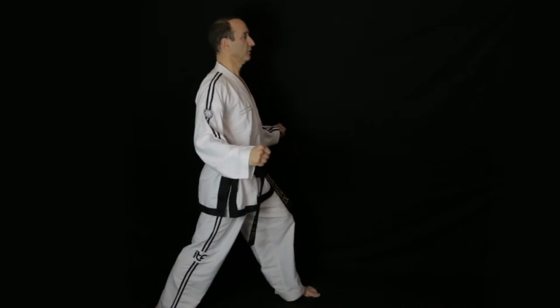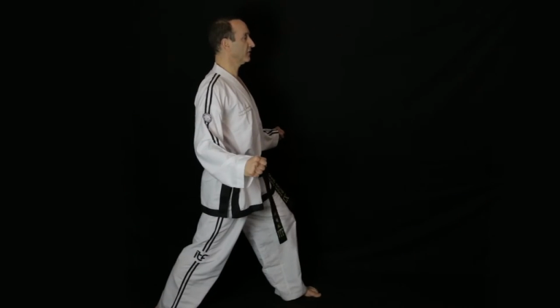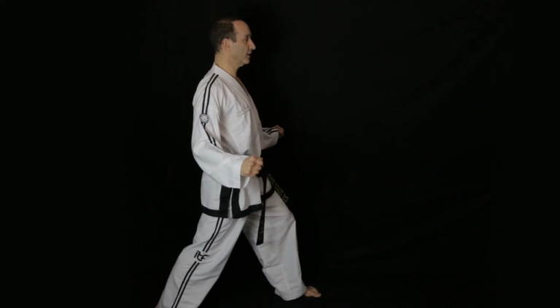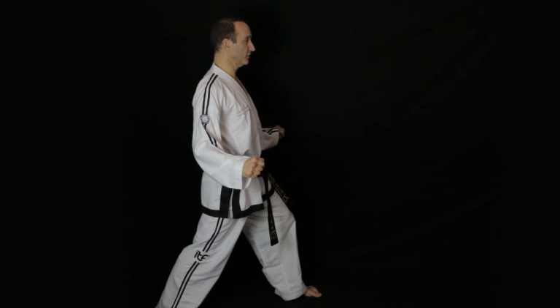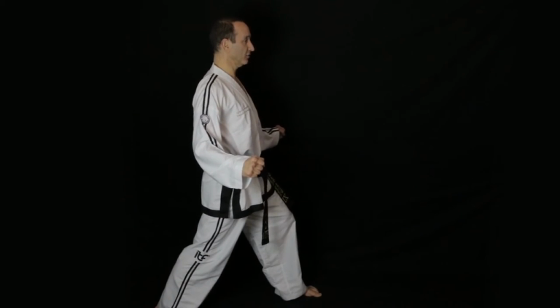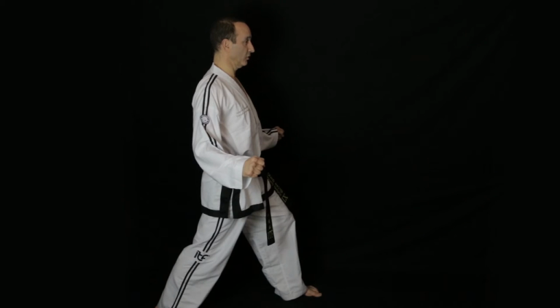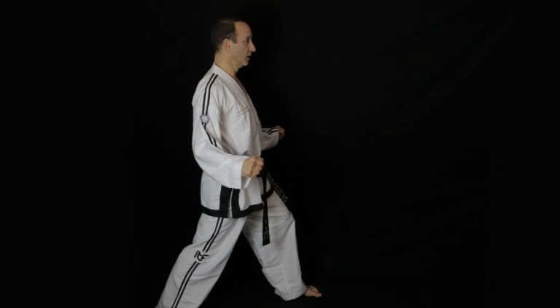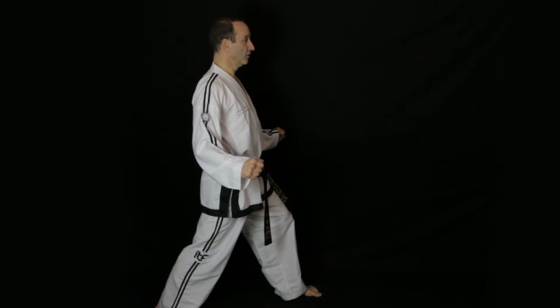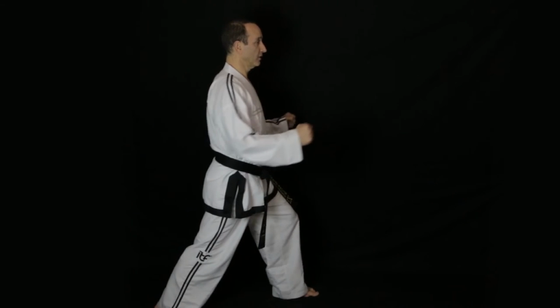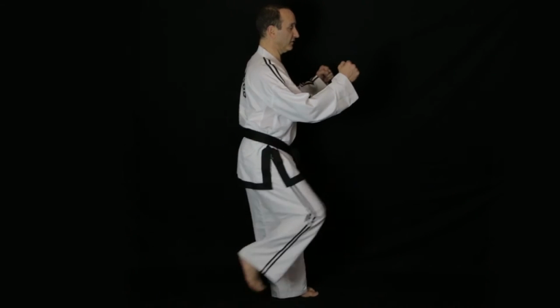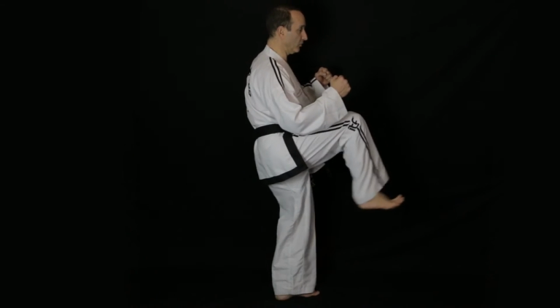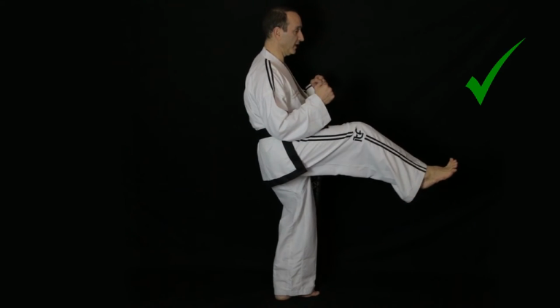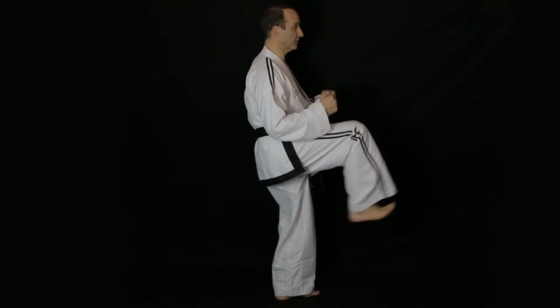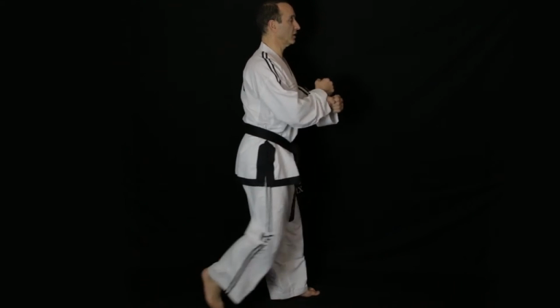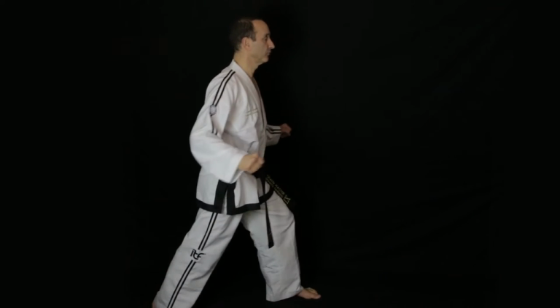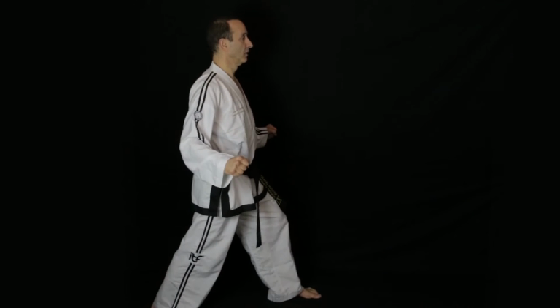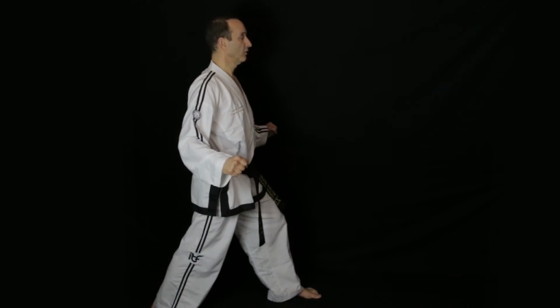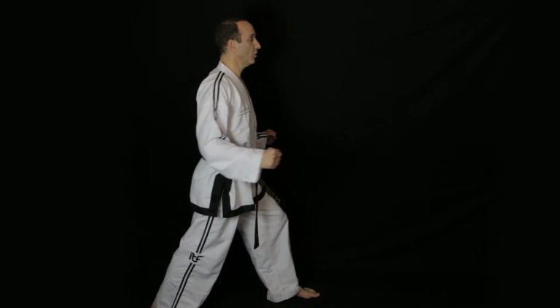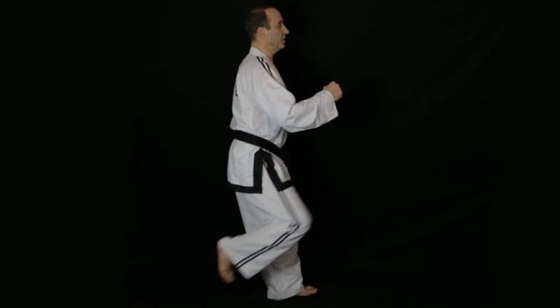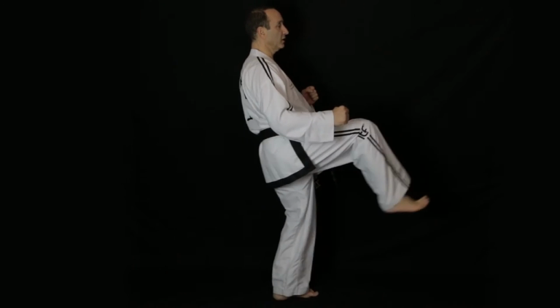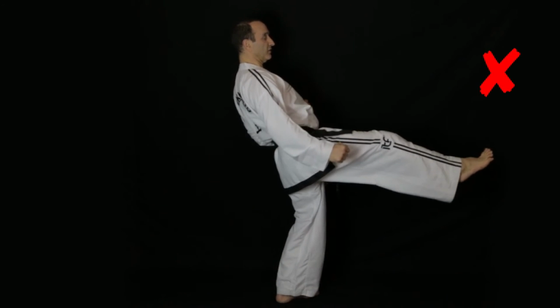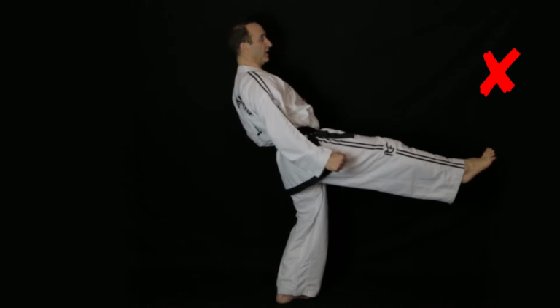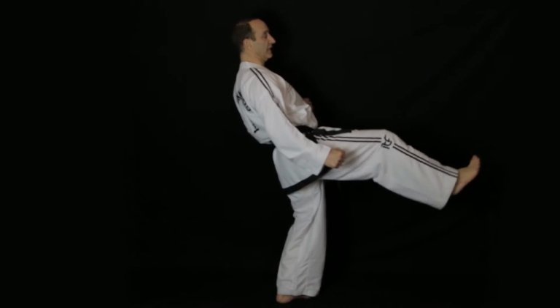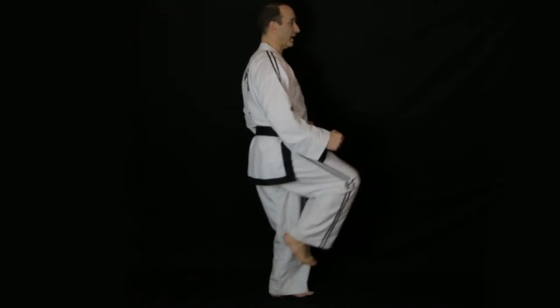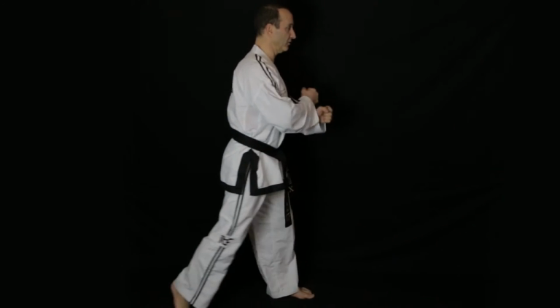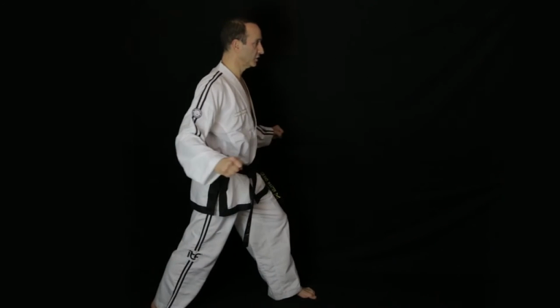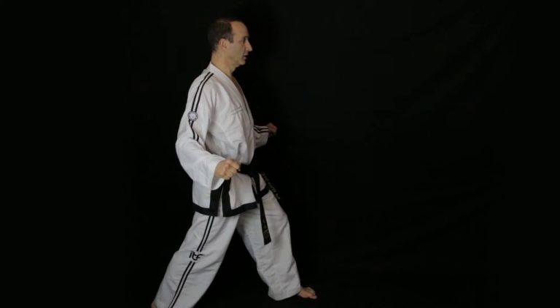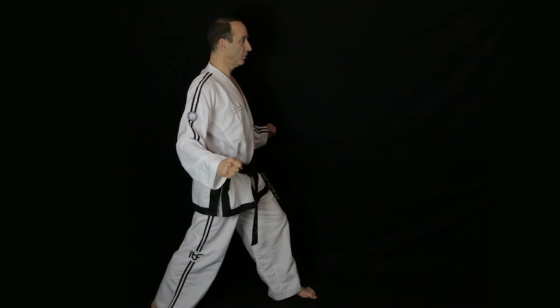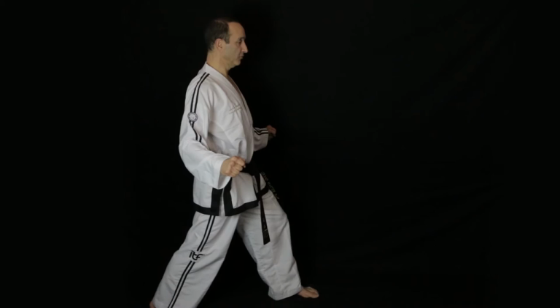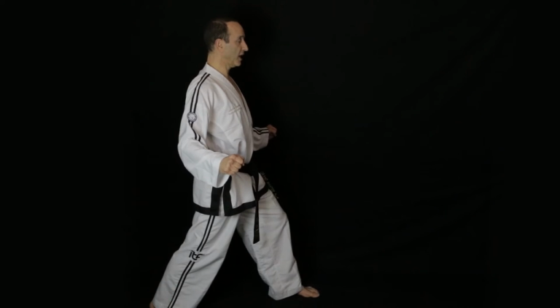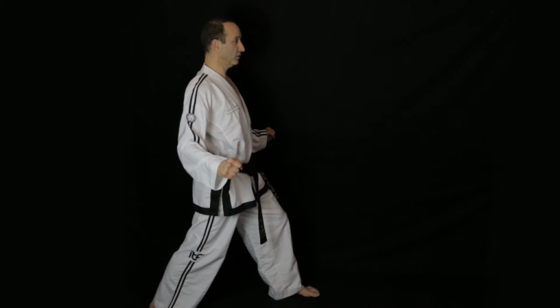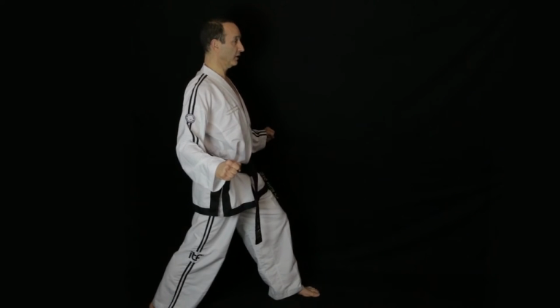The front snap kick is used for targets which are close, so the knee is still bent when you make impact. Avoid overreaching — extending the leg and leaning back to get the reach. The body should remain upright at all times.